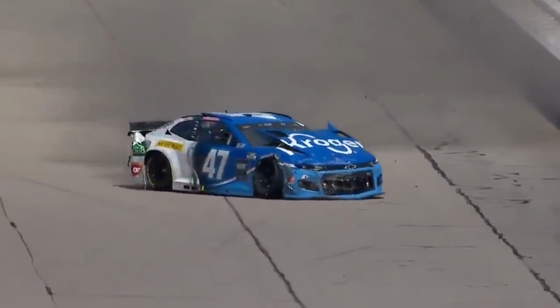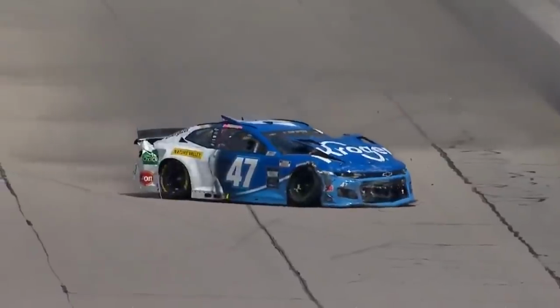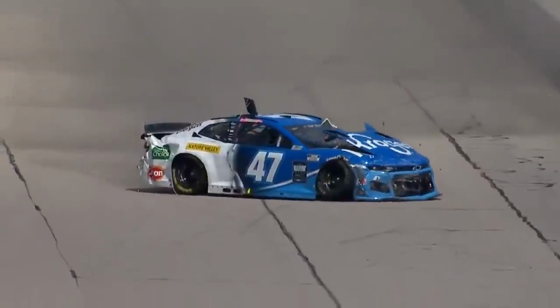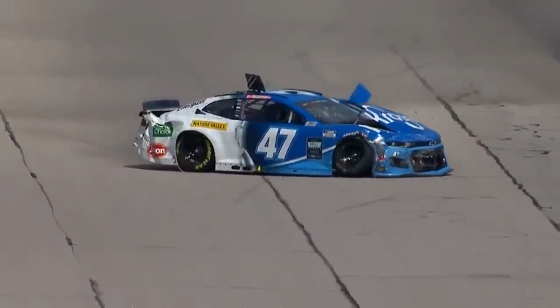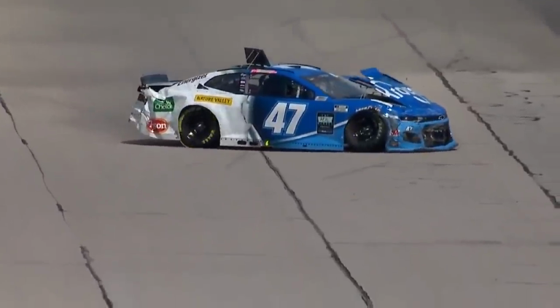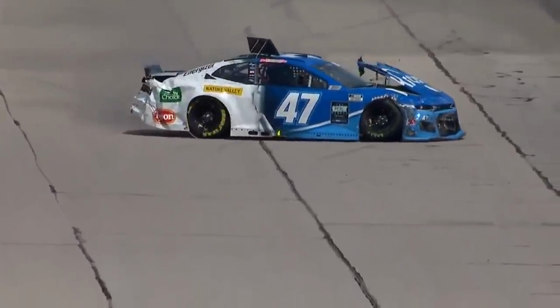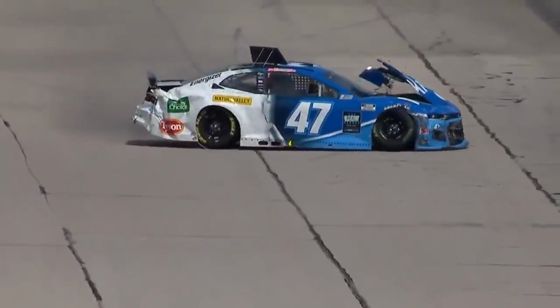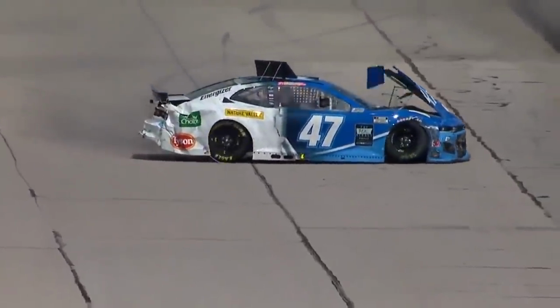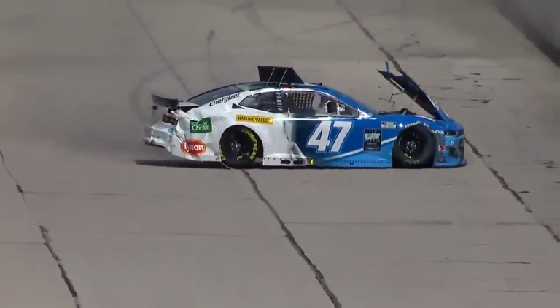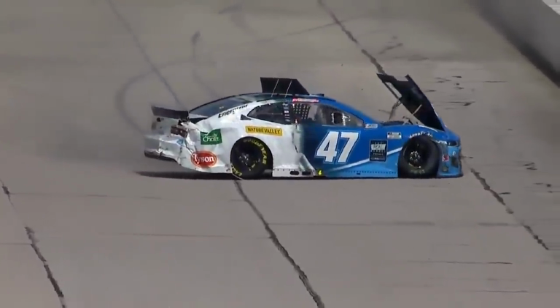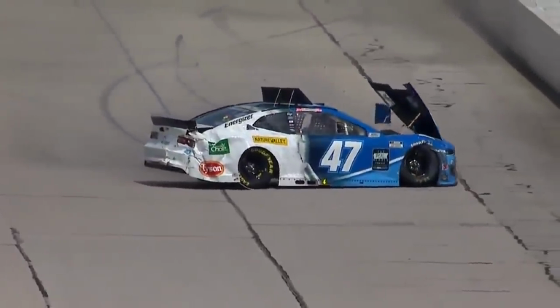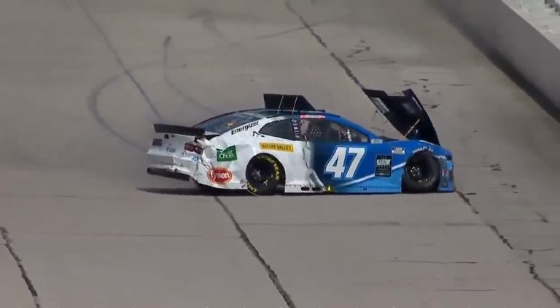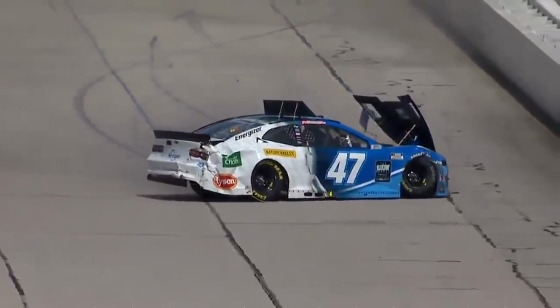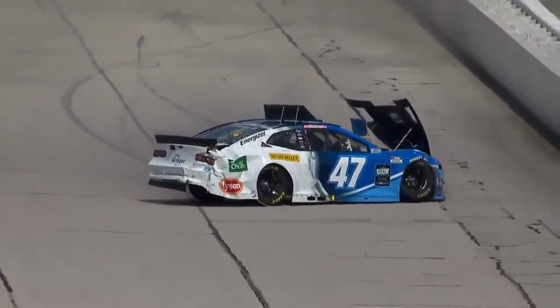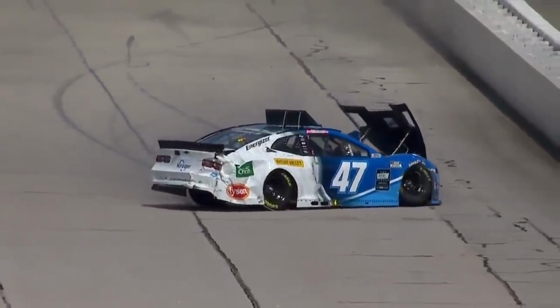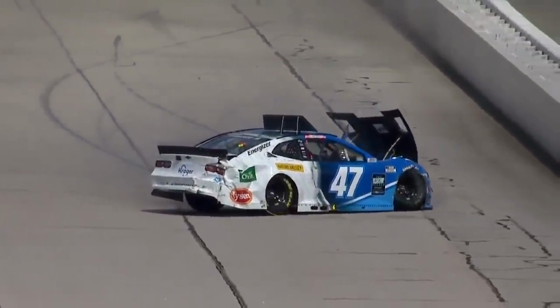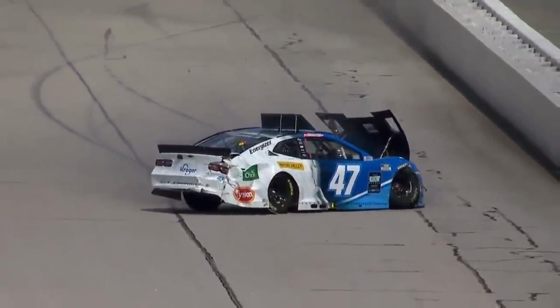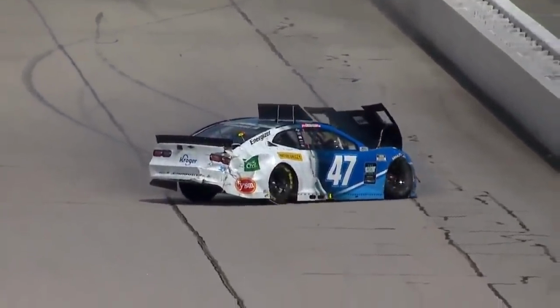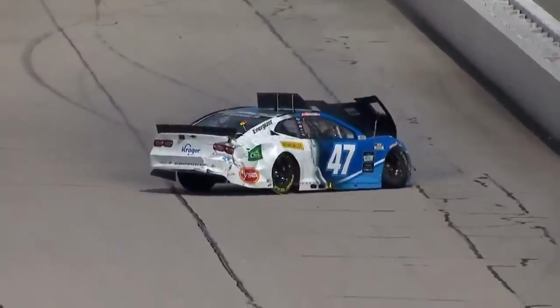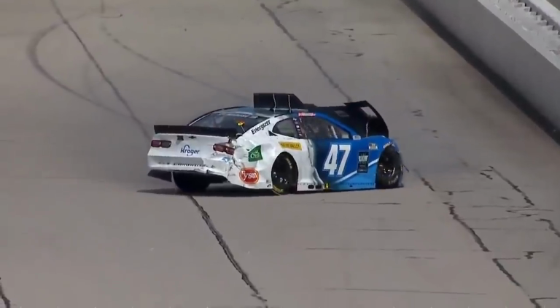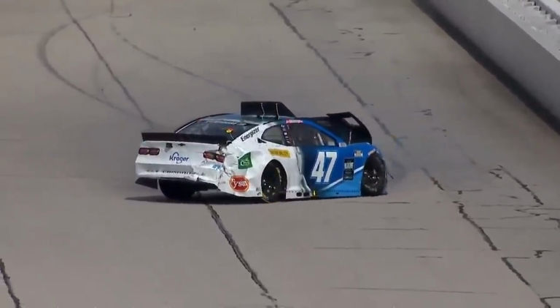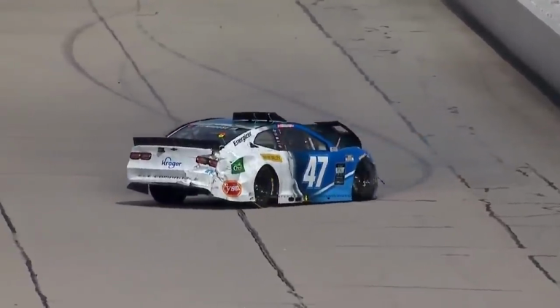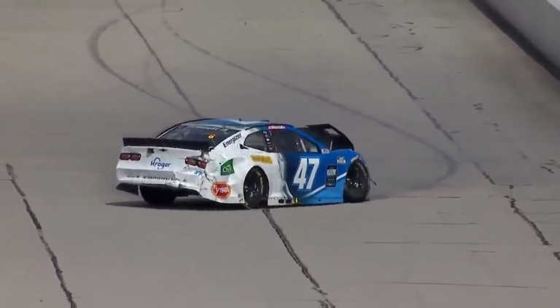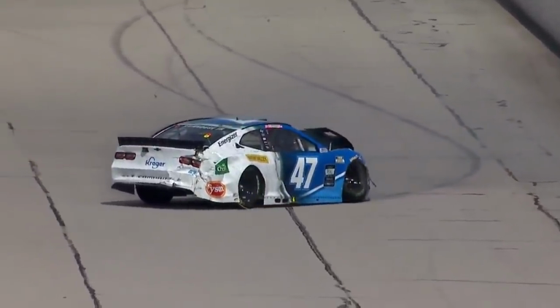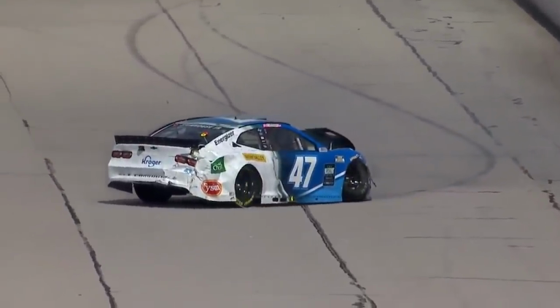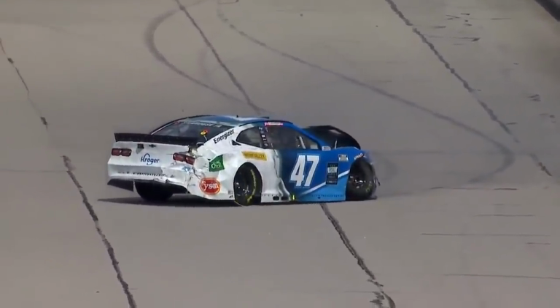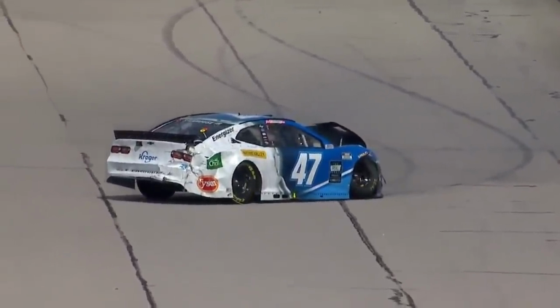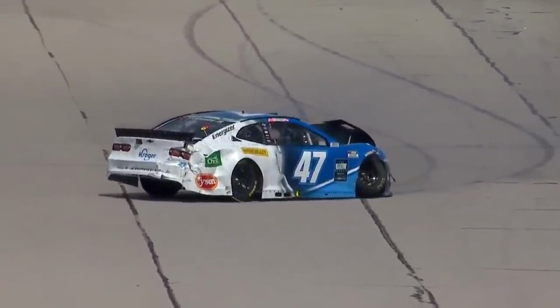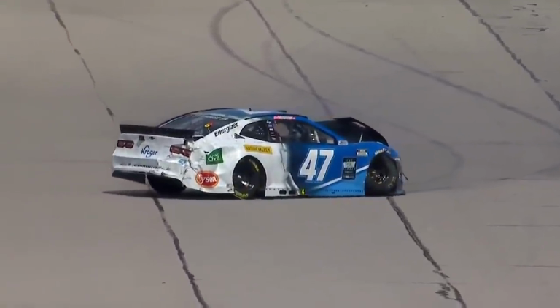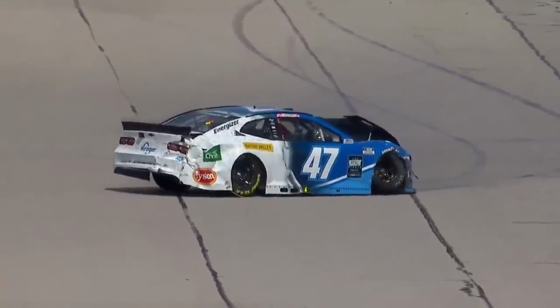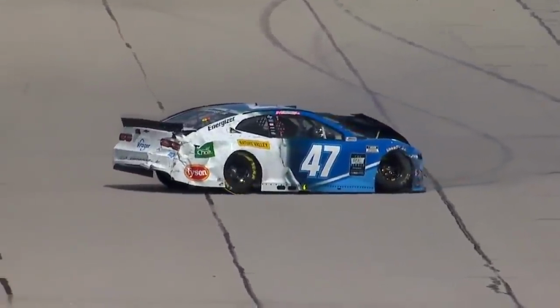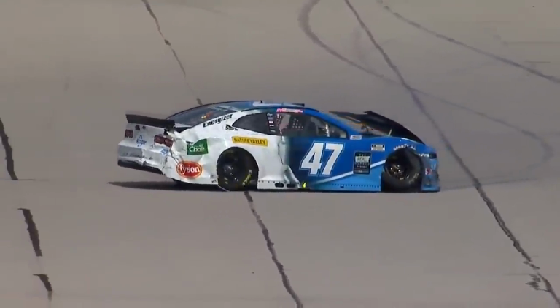In that initial skirmish, one of the cars involved was Quinn Houff, who has never turned a lap here, and yet started this race from twenty-seventh.